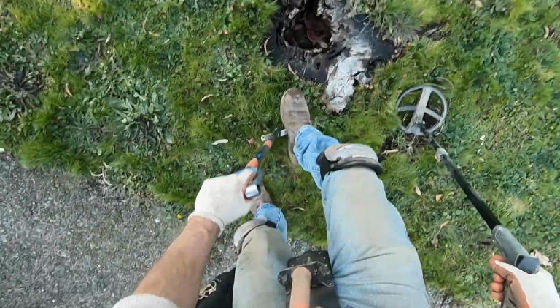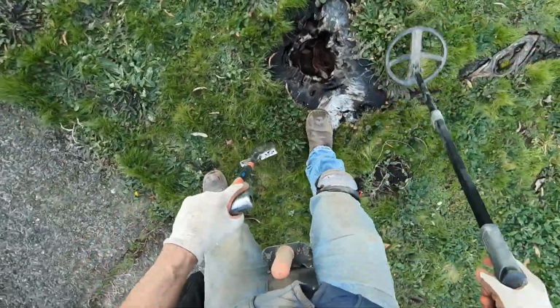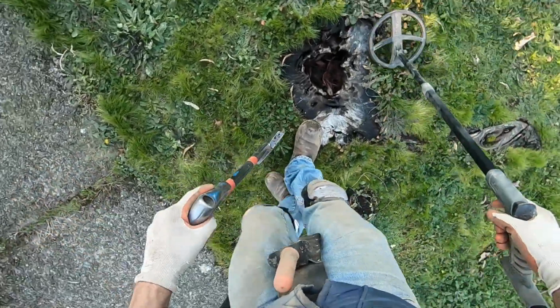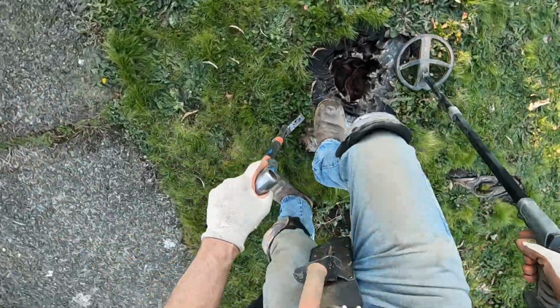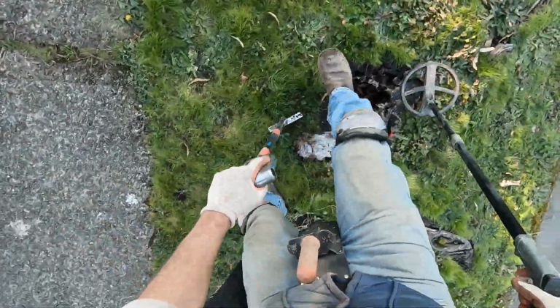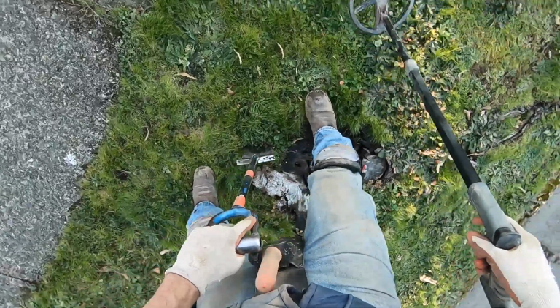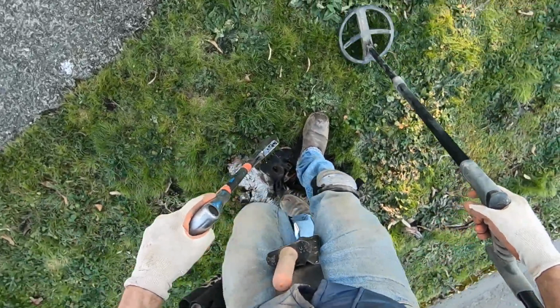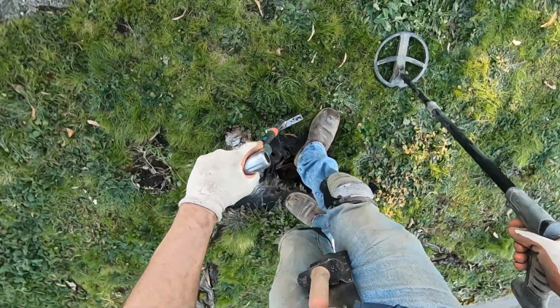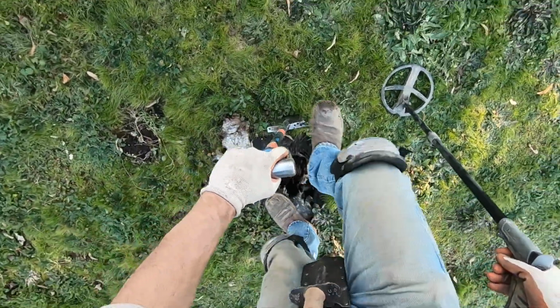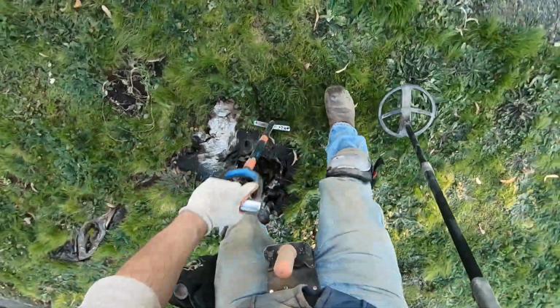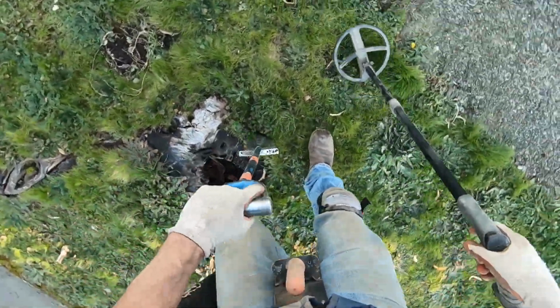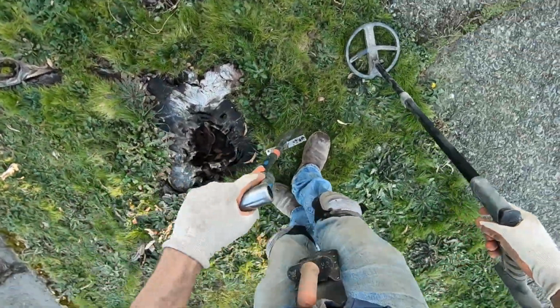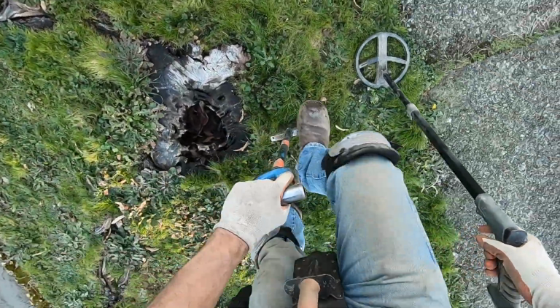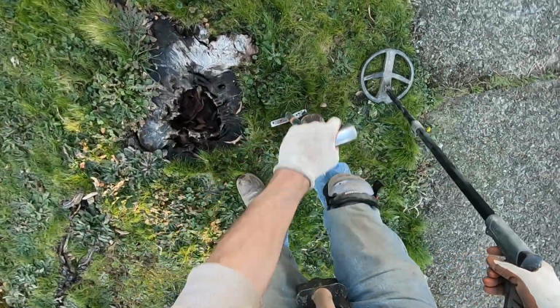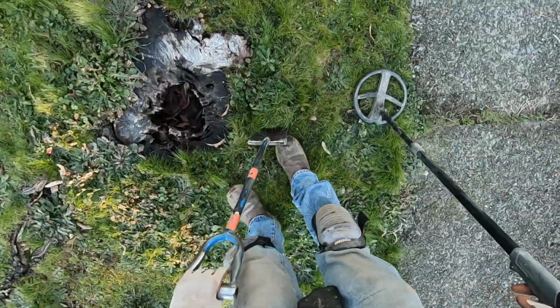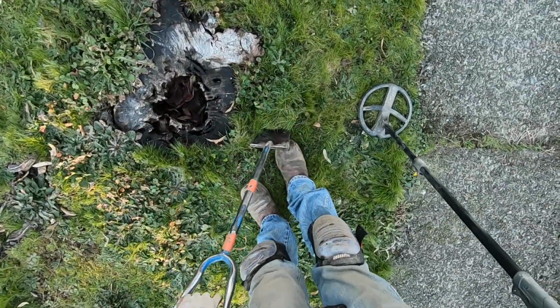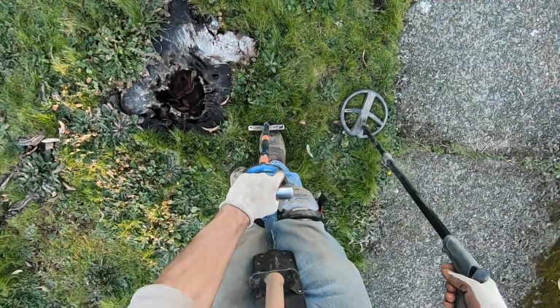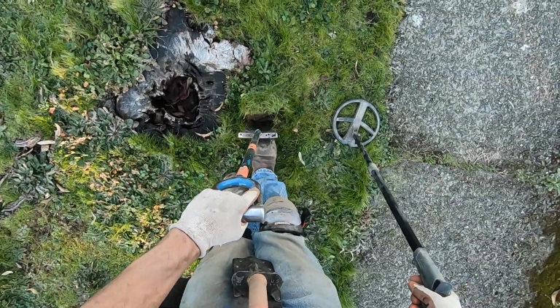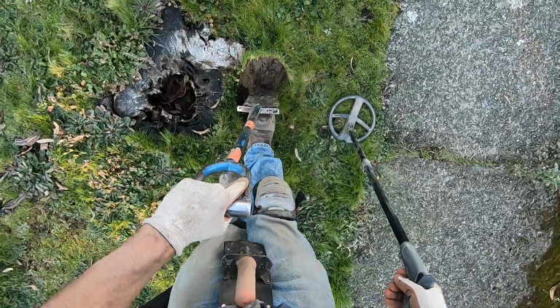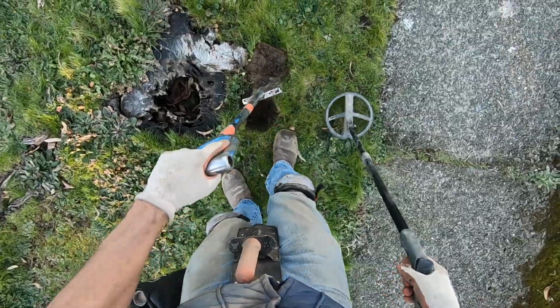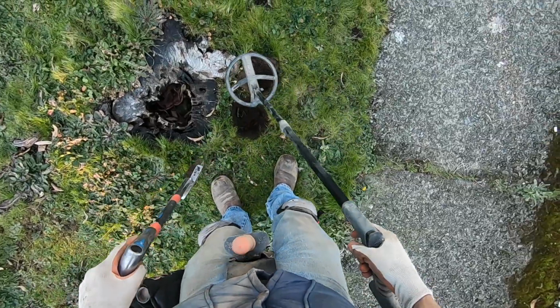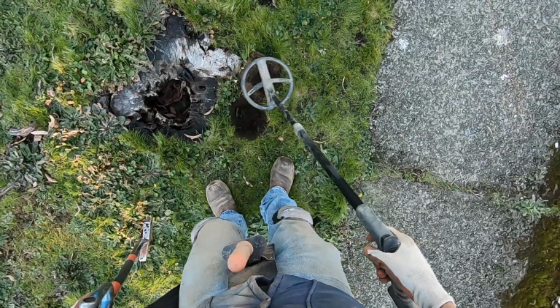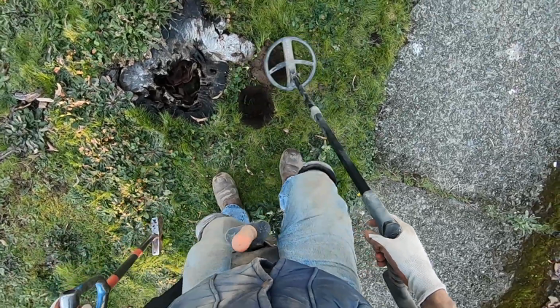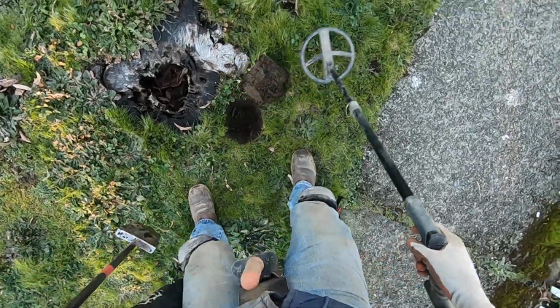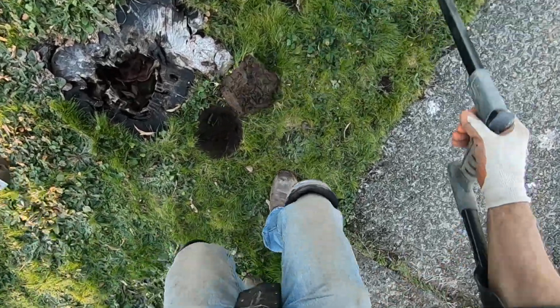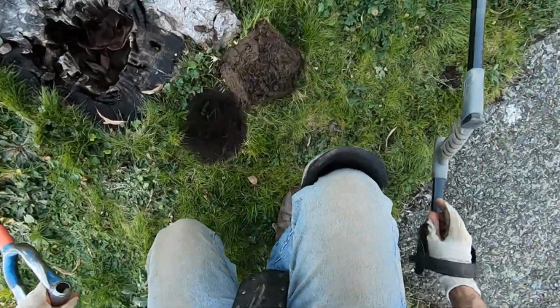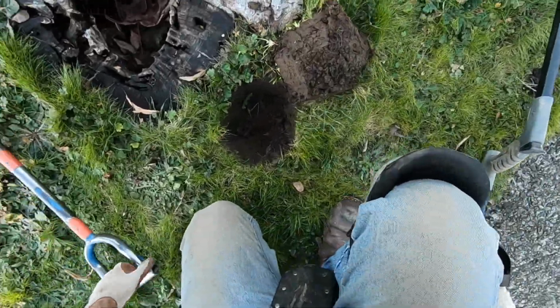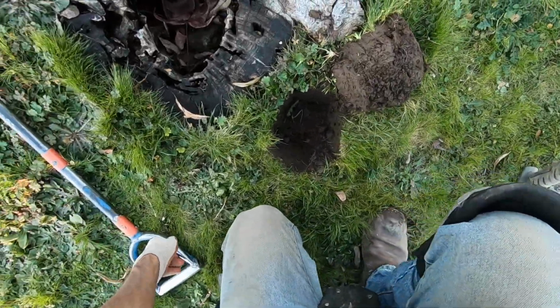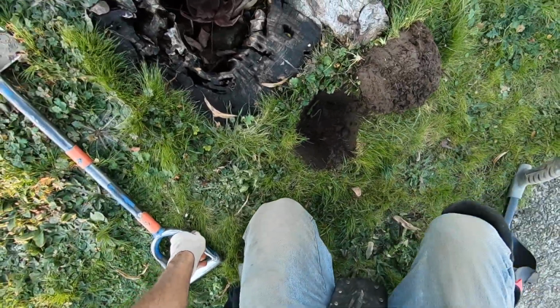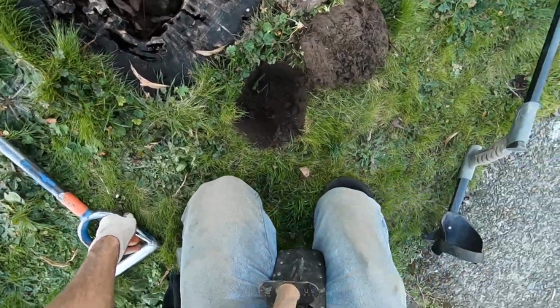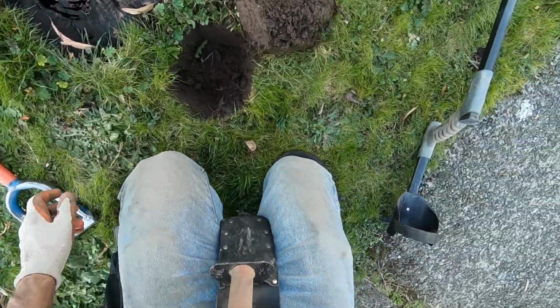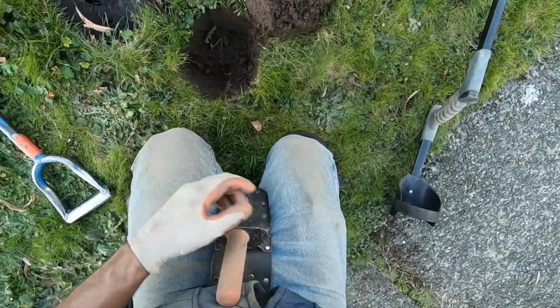There's coins all over this curb strip. I skipped up a few of them — I want to go for the deeper targets here. There's clad all over the surface here.